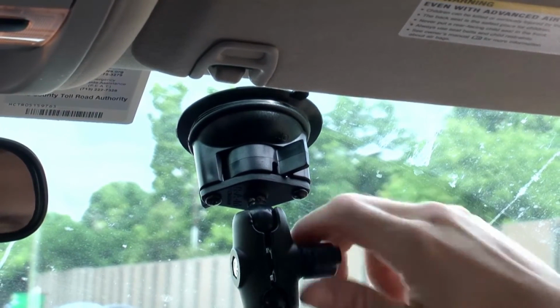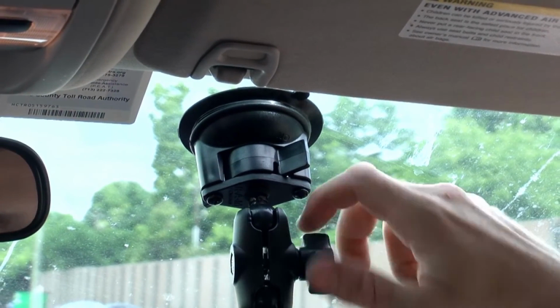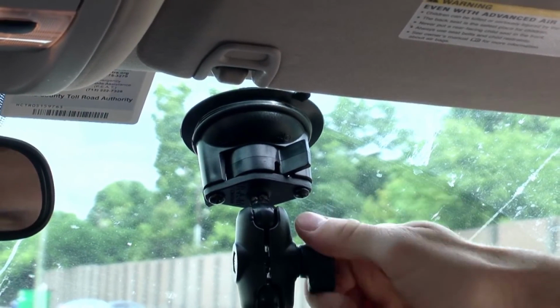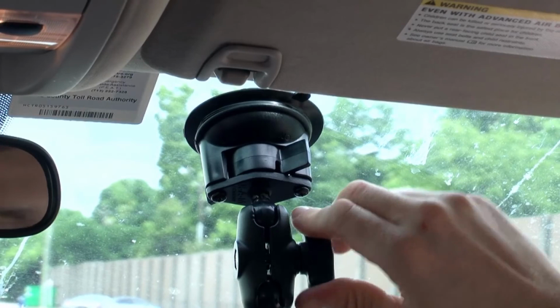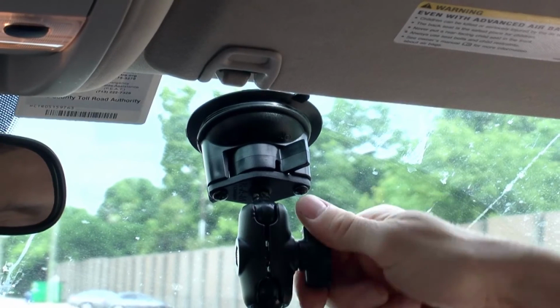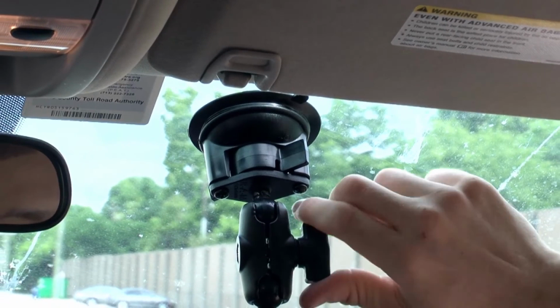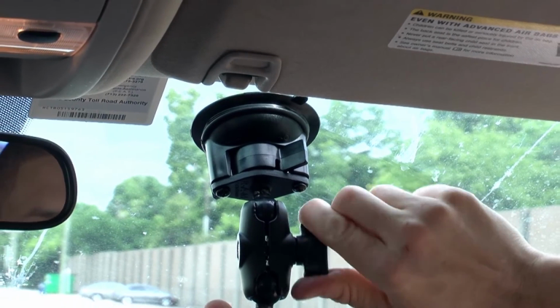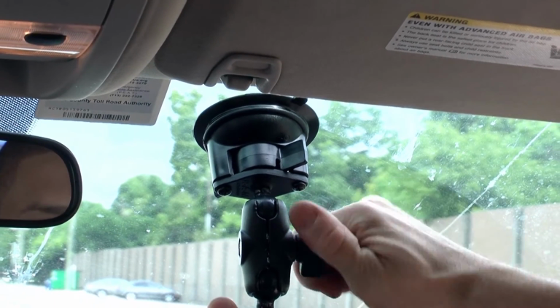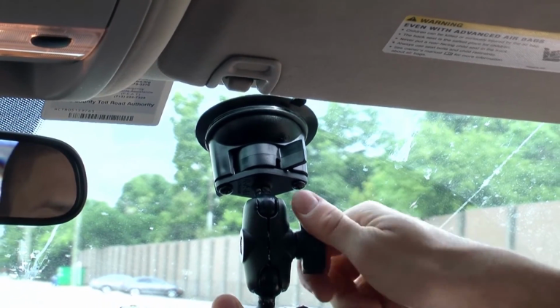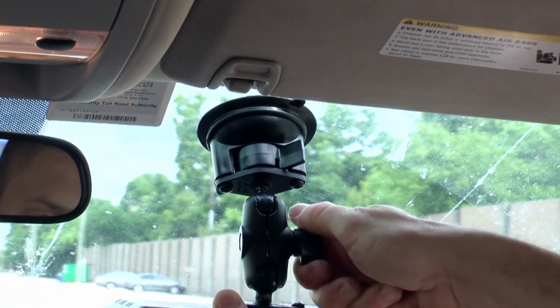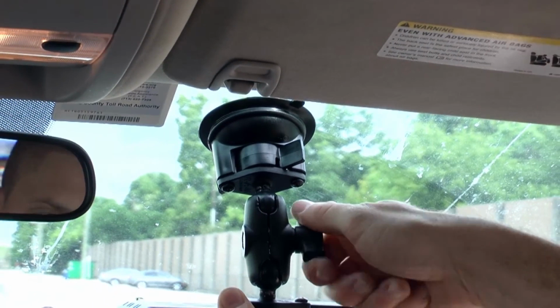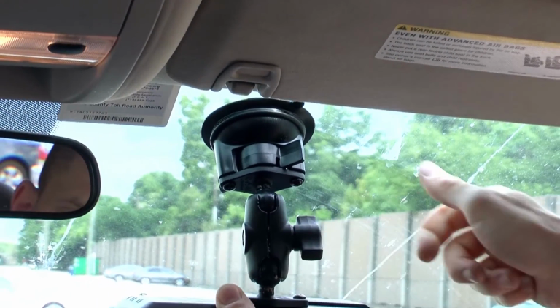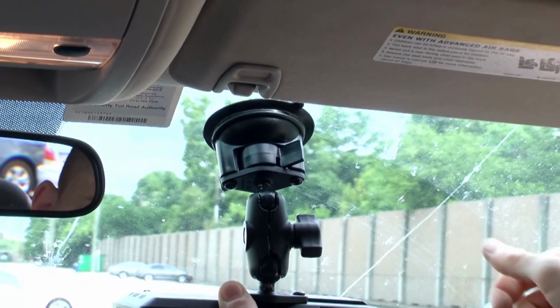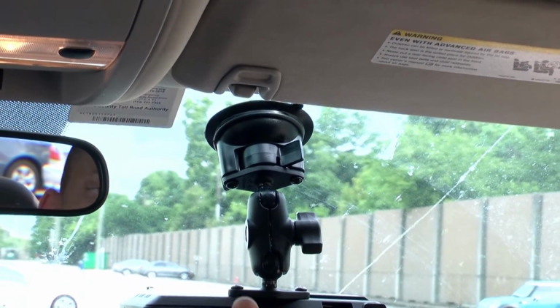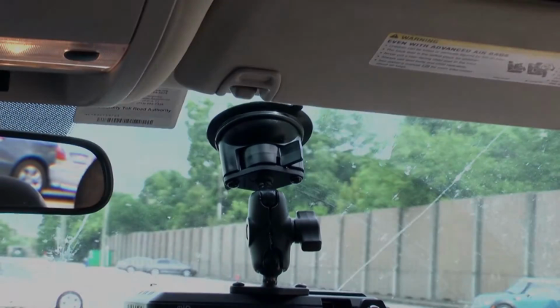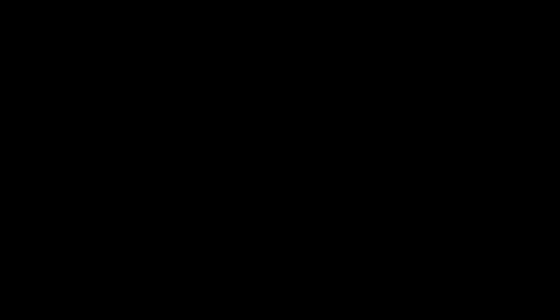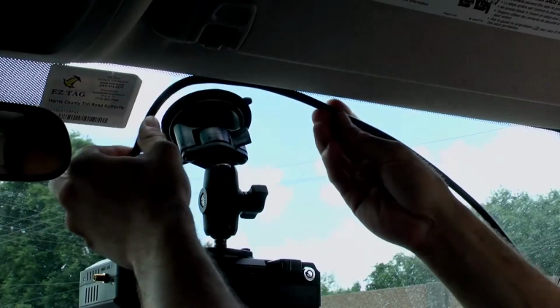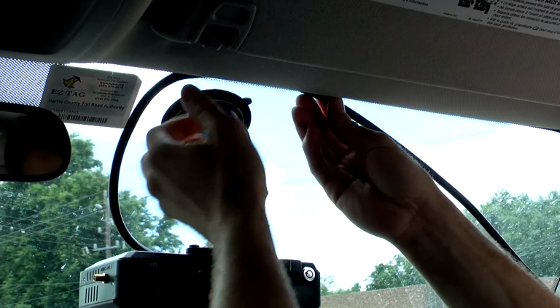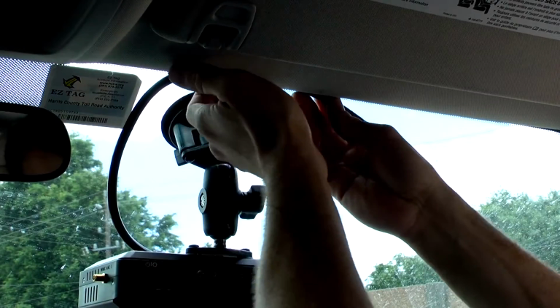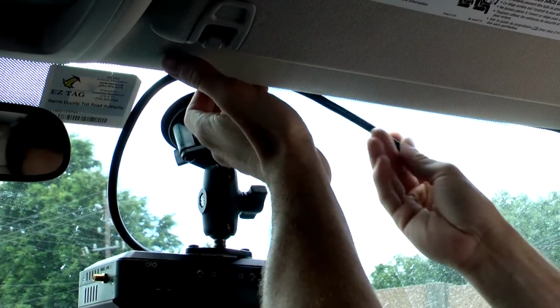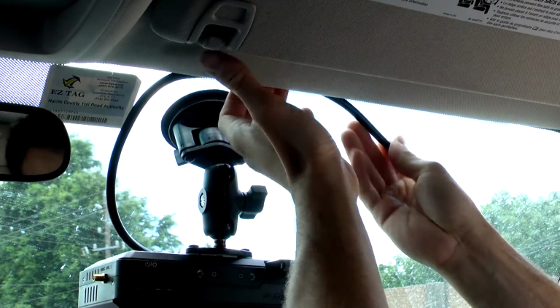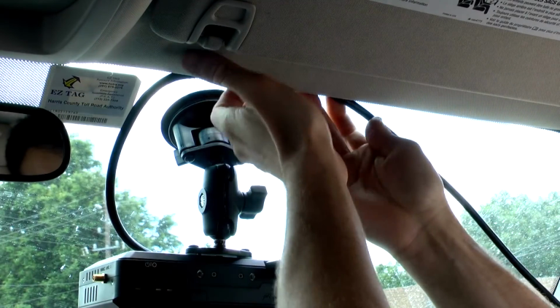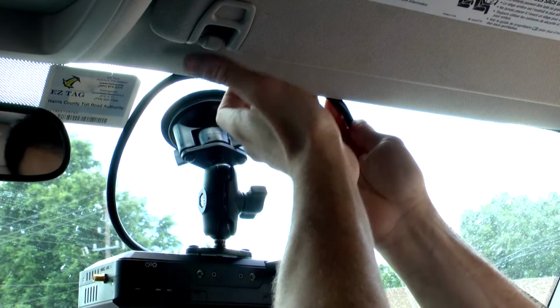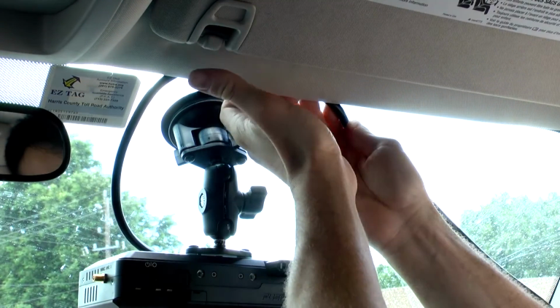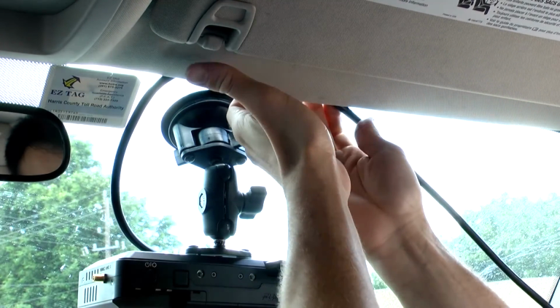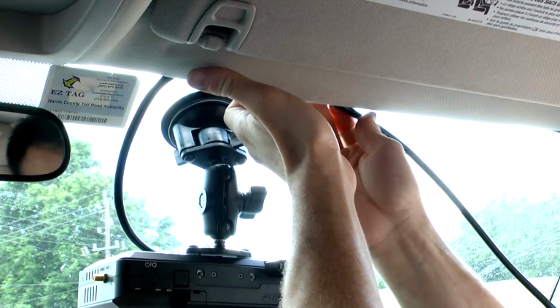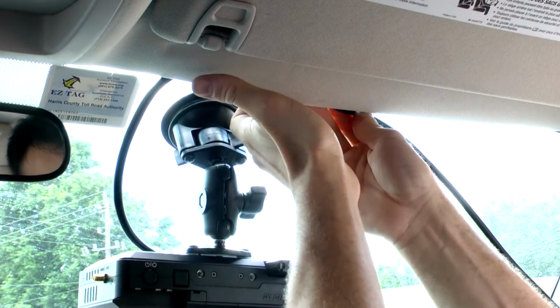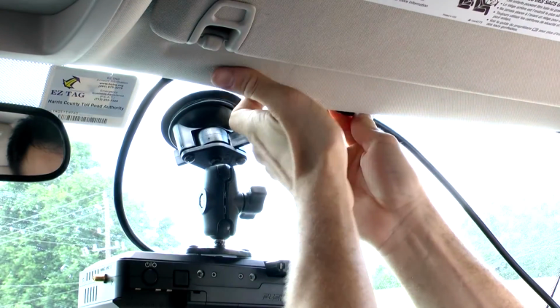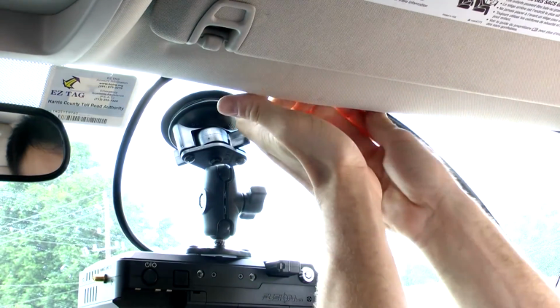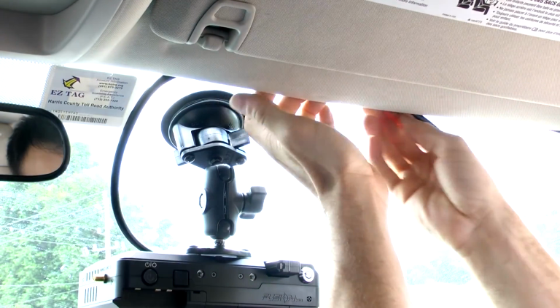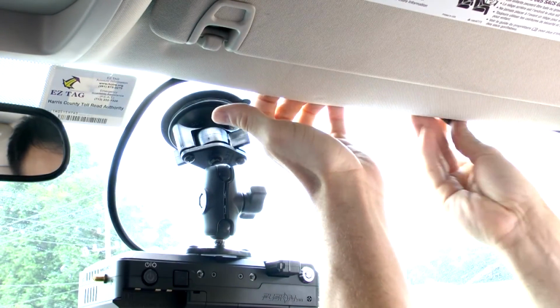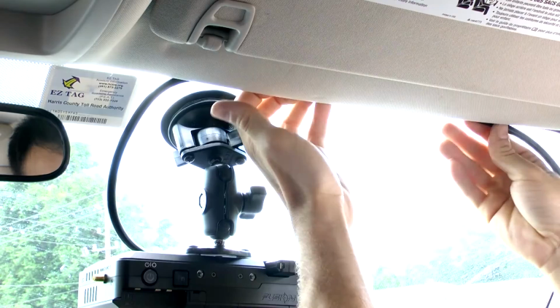Swing and tighten this nut here to secure it down. After you've secured the unit to the windshield, make sure to tuck the wires out of the way of the driver and passenger.